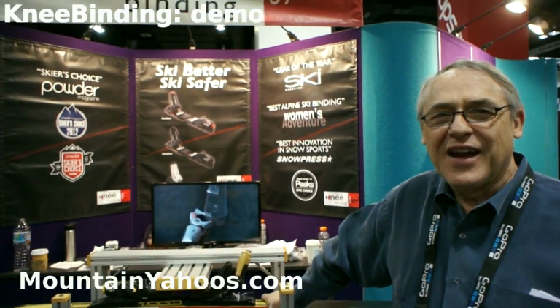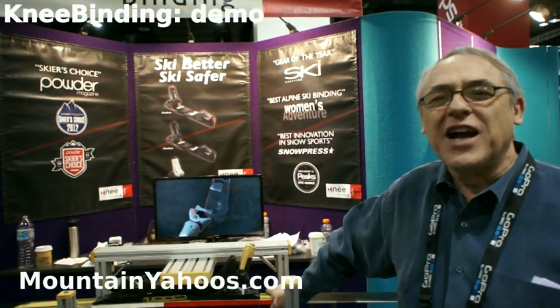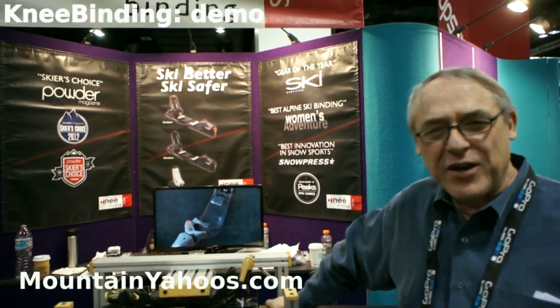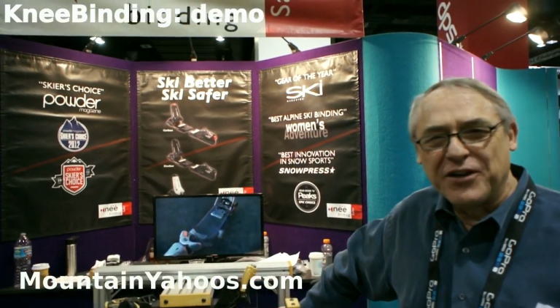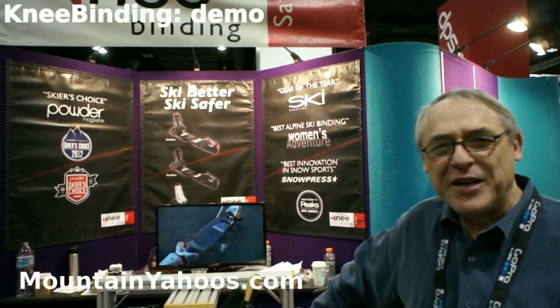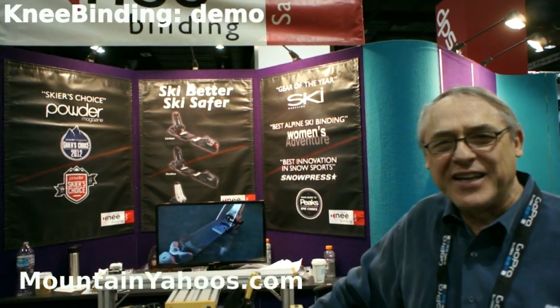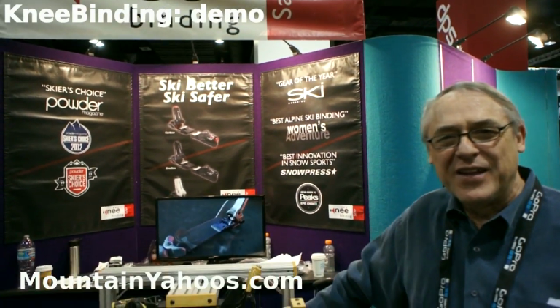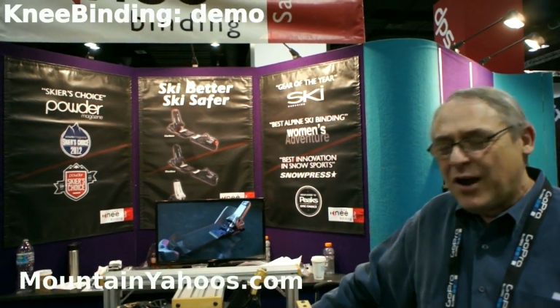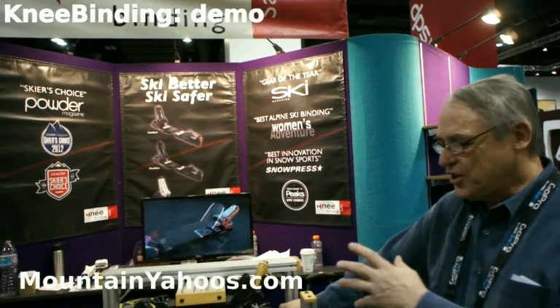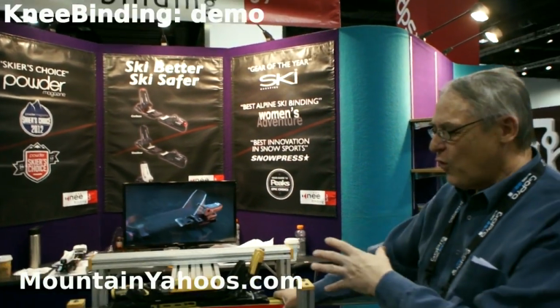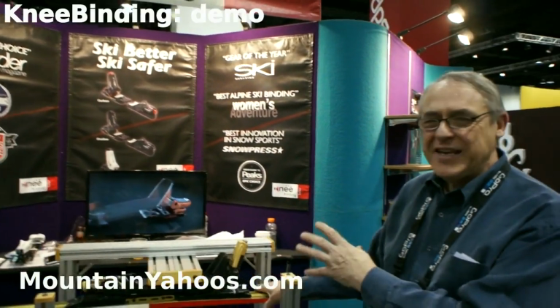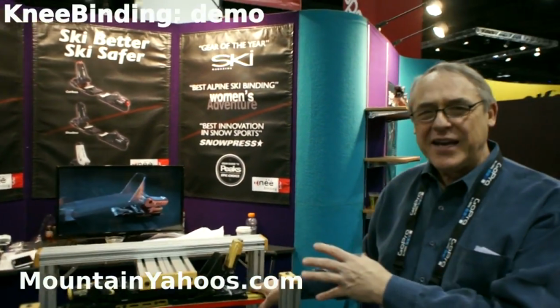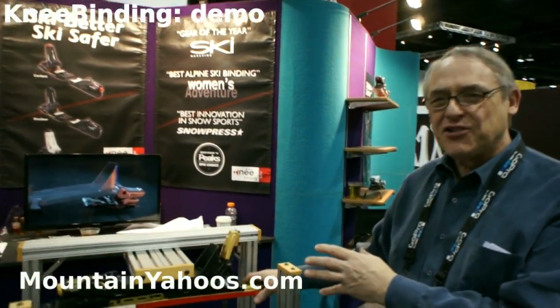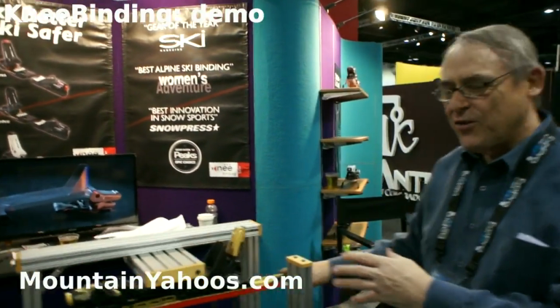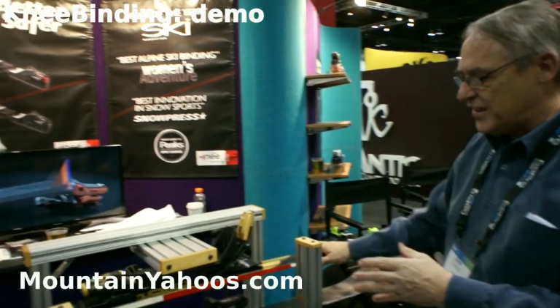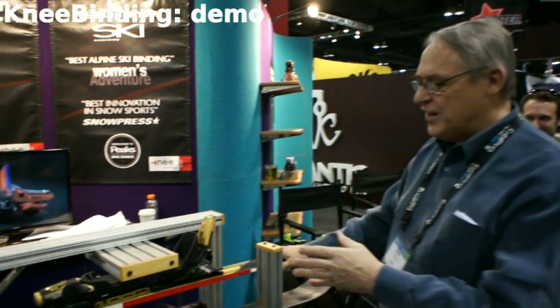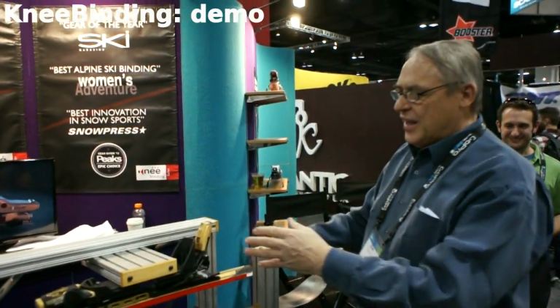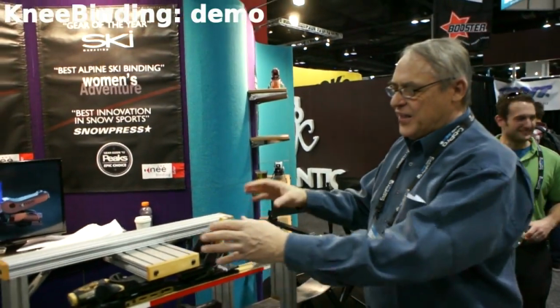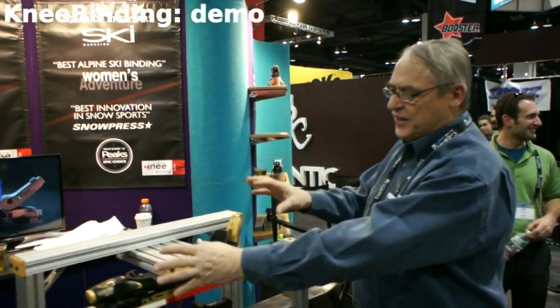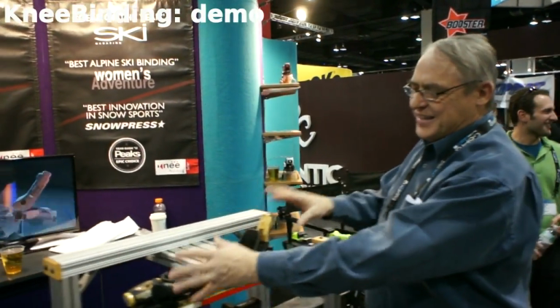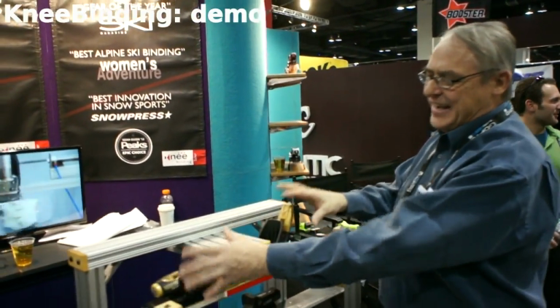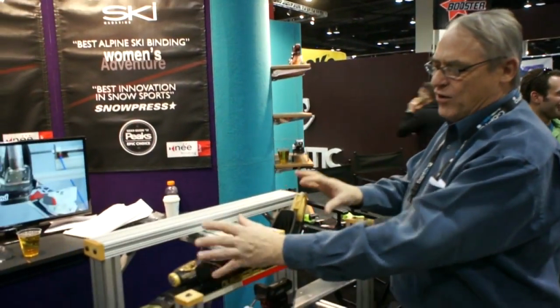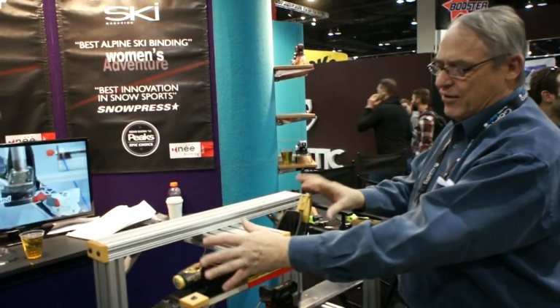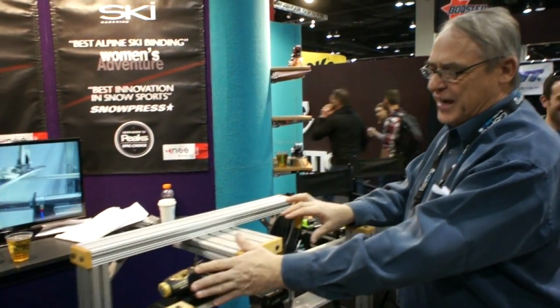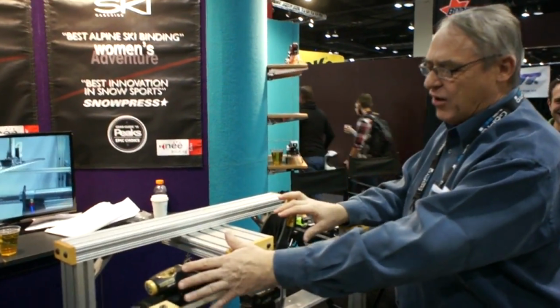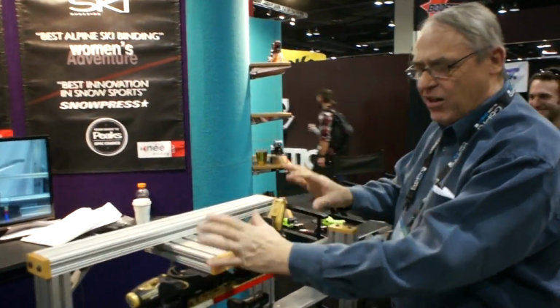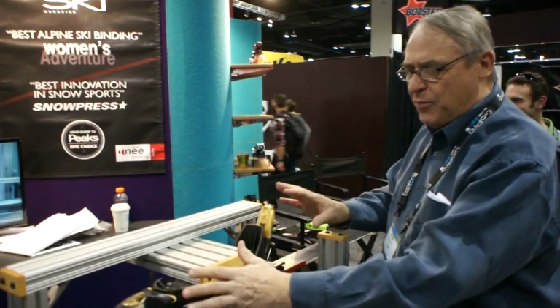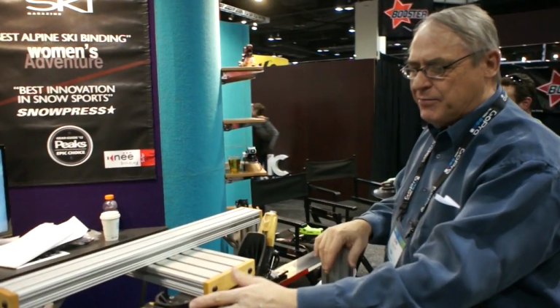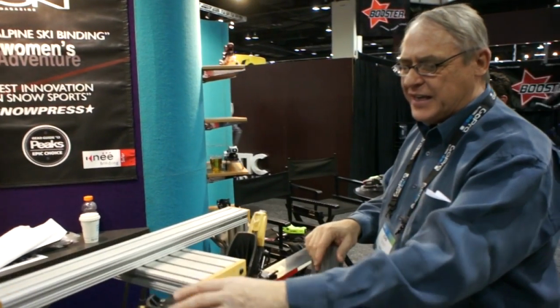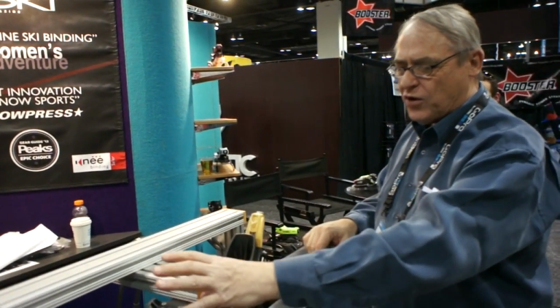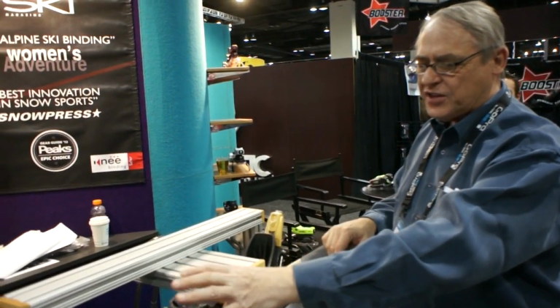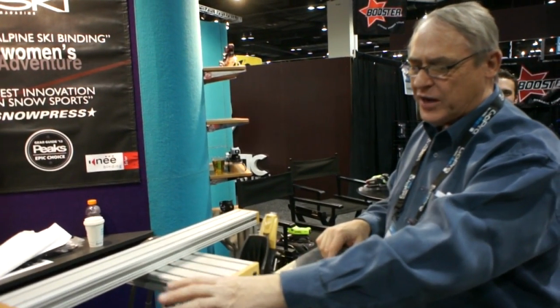I'm John Springermiller from Knee Binding. I want to show you why knee bindings are so effective. Think of this as any ordinary binding — all Alpine bindings work the same way.